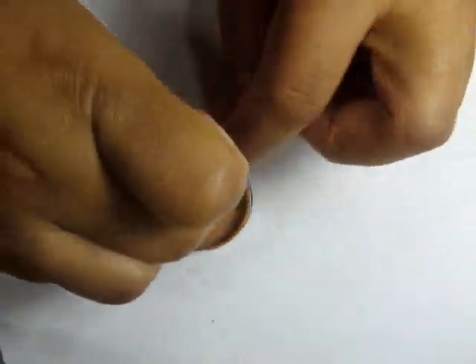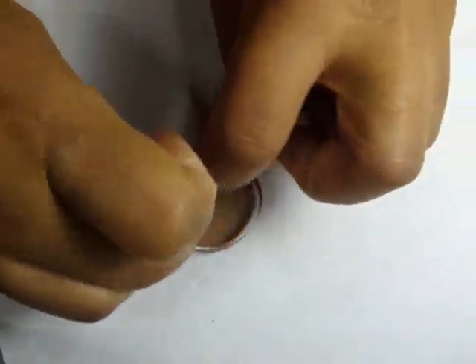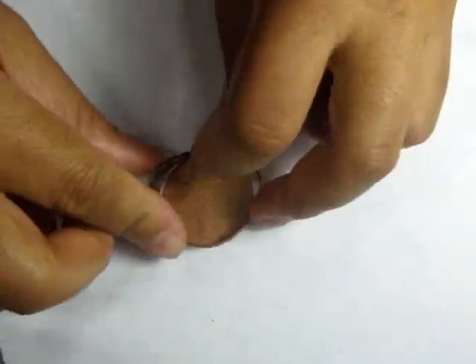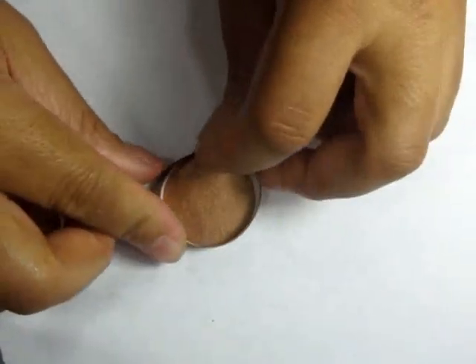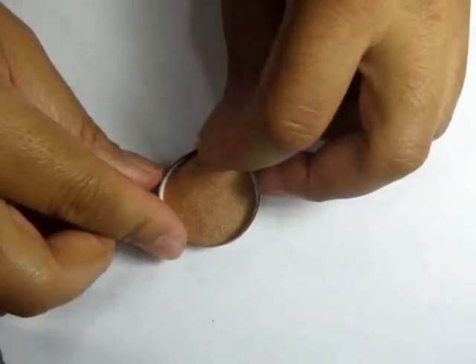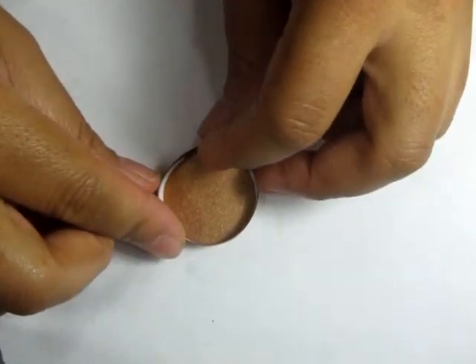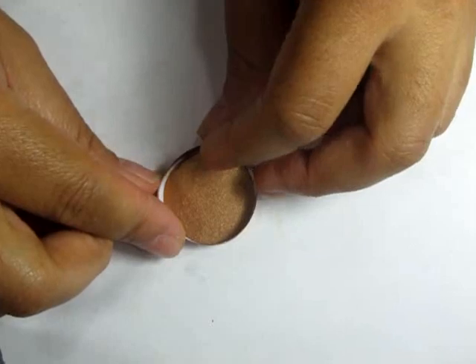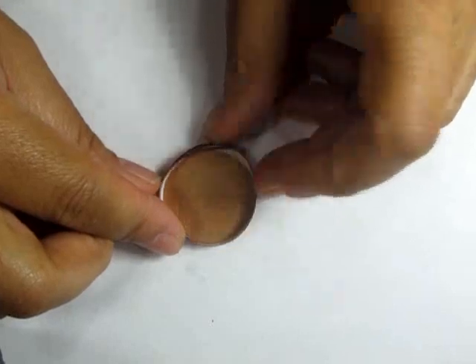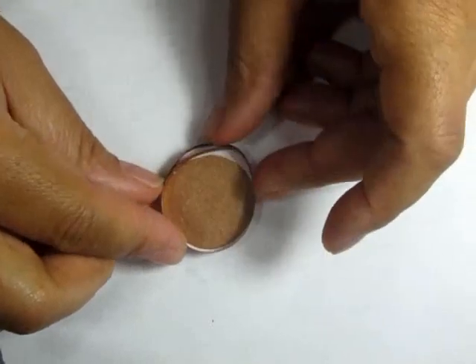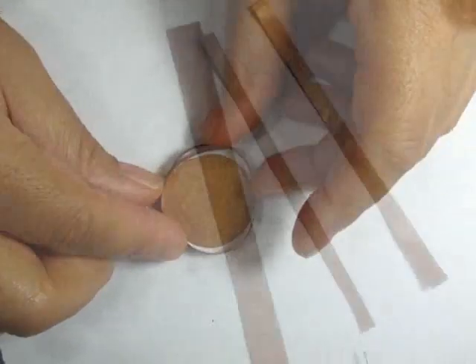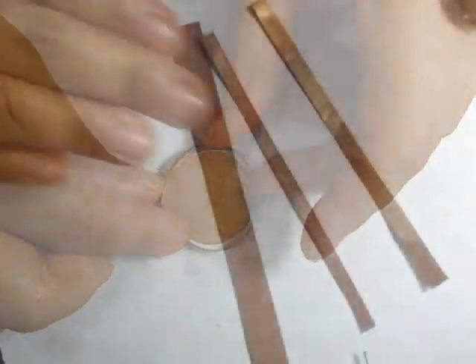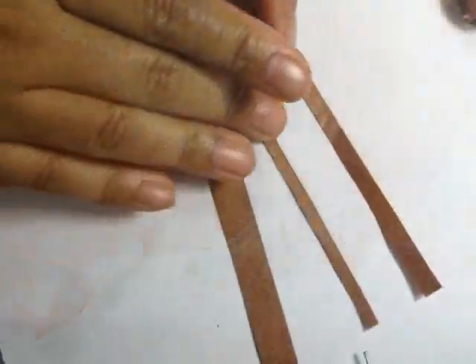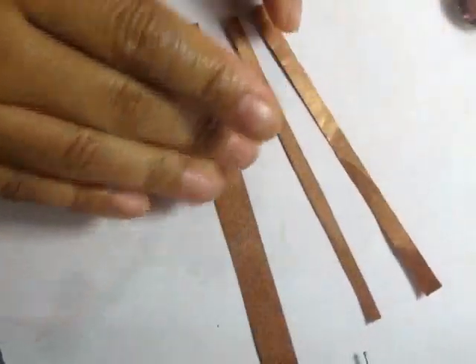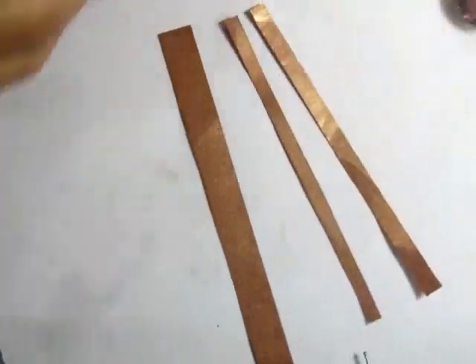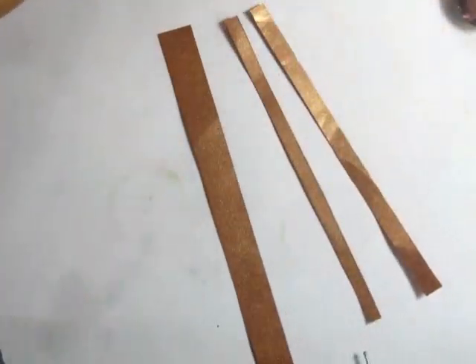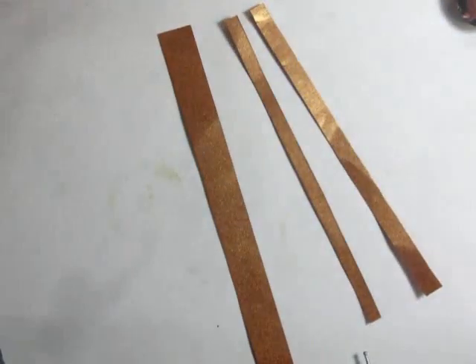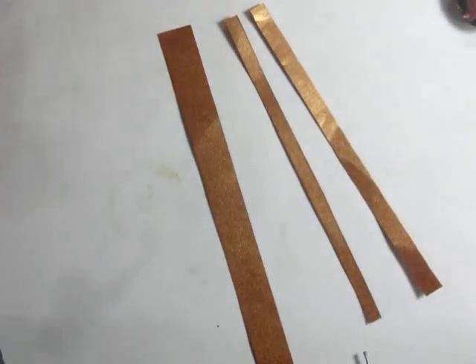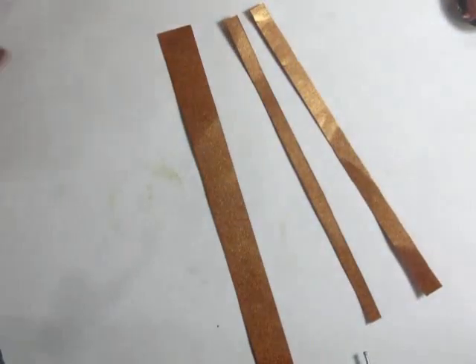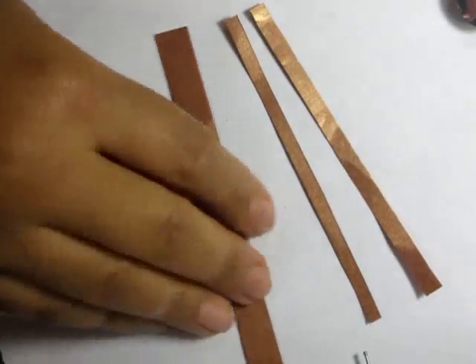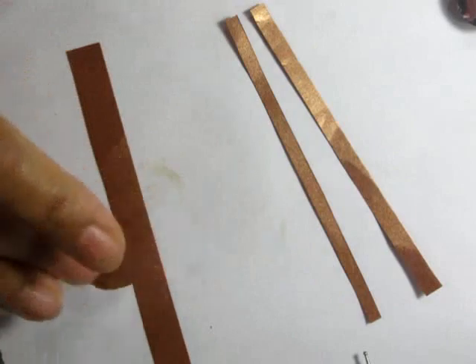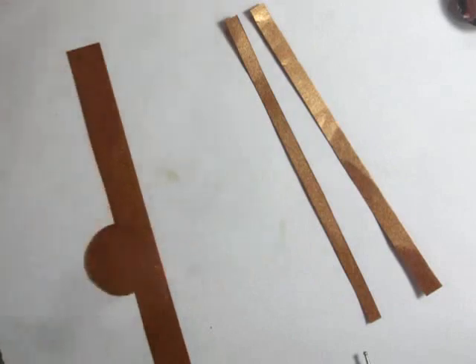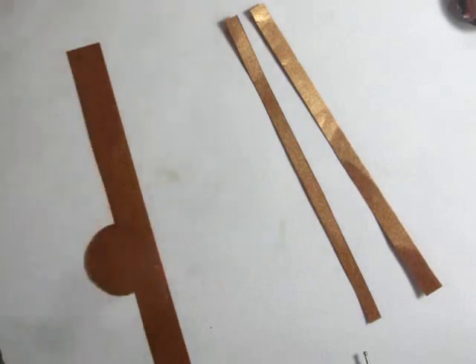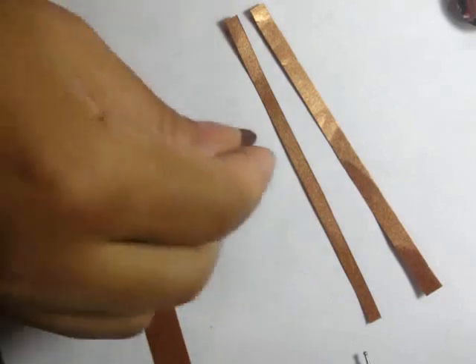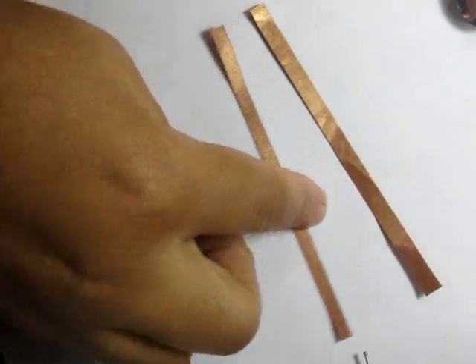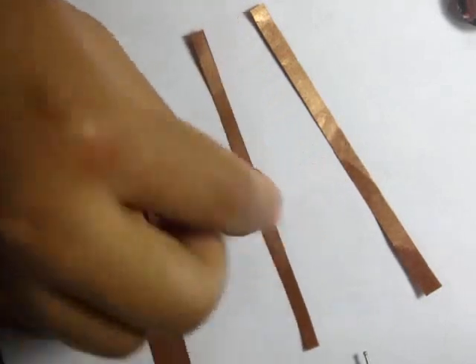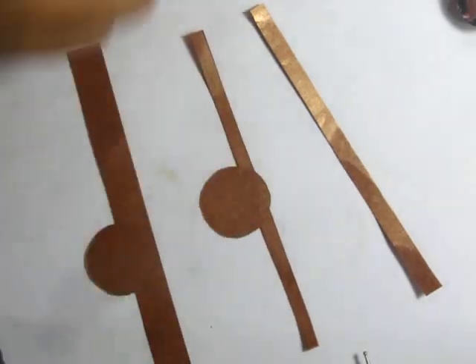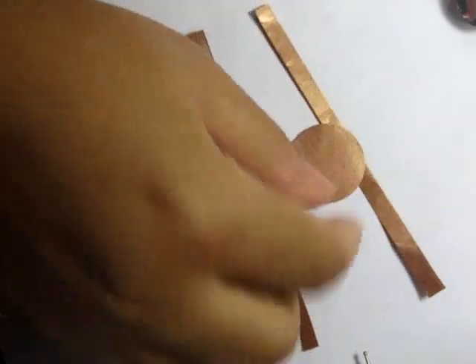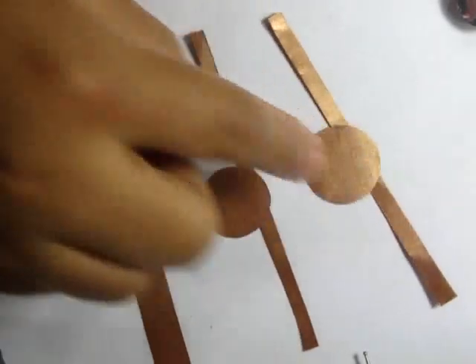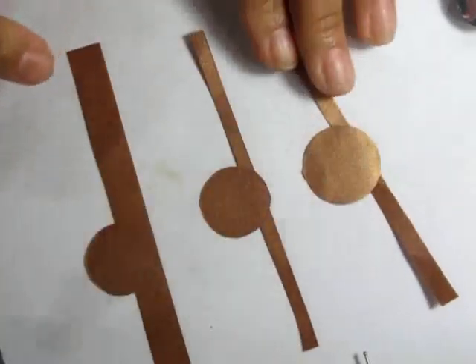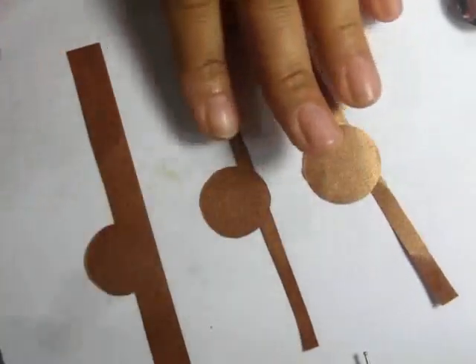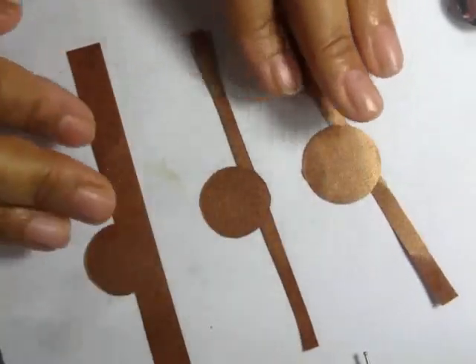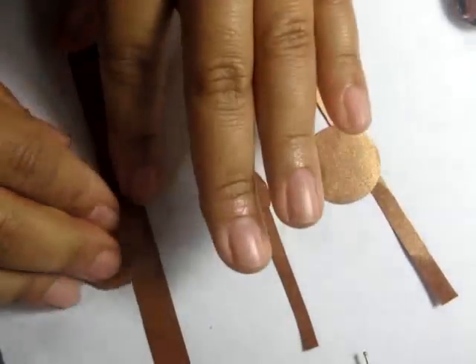Then I decided which ones I wanted to be pots and which ones I wanted to be pans. For the pans, I used small, slim, narrow strips of paper. And for the pots, I used thicker strips of paper.